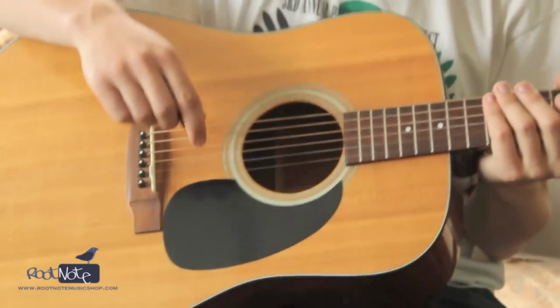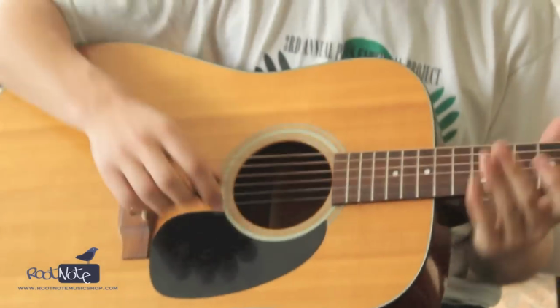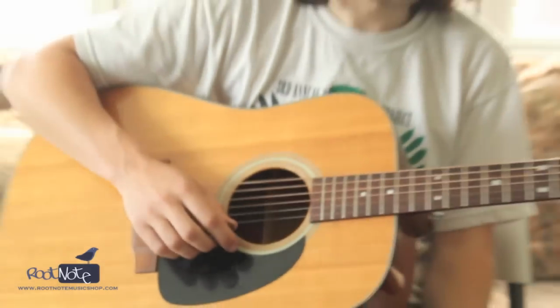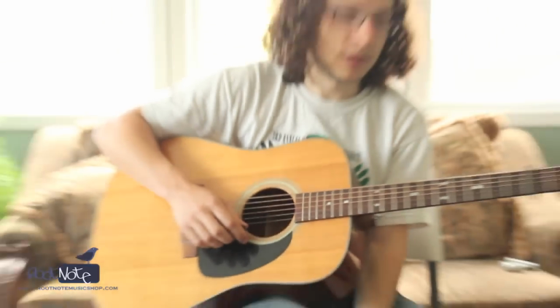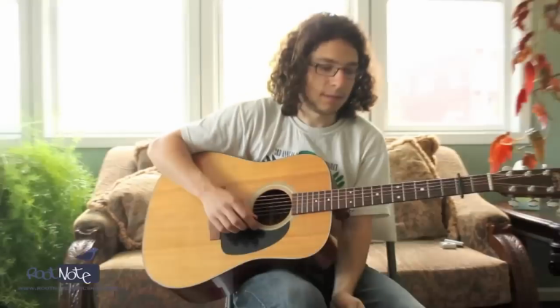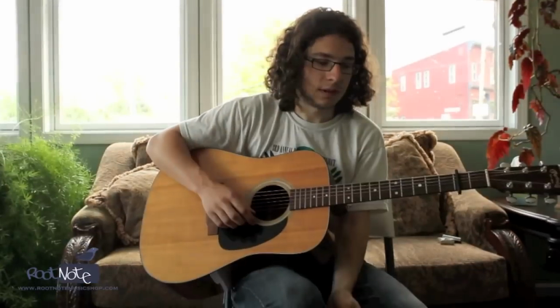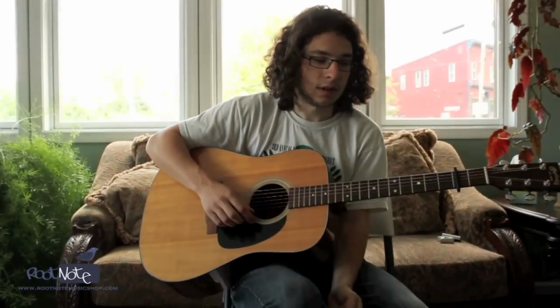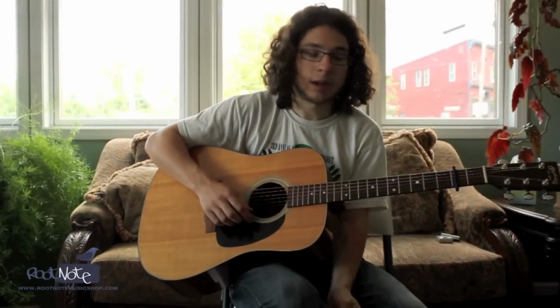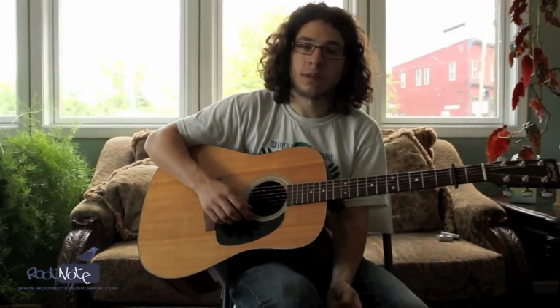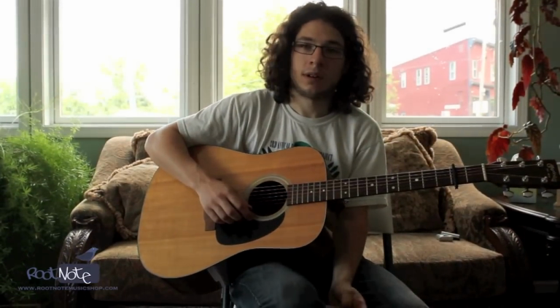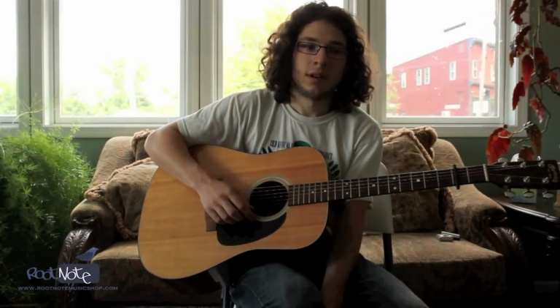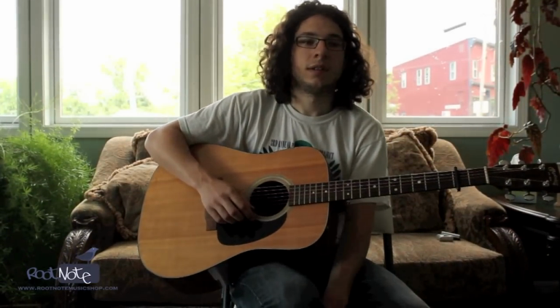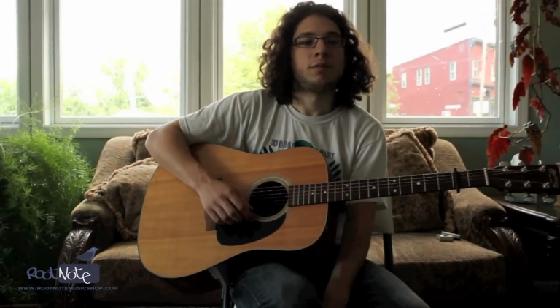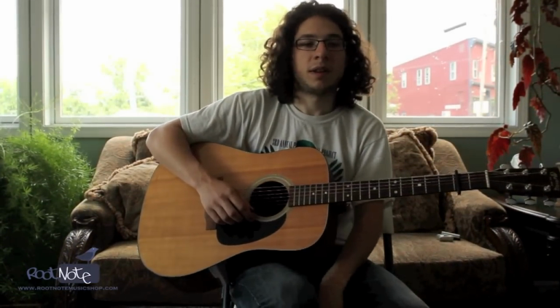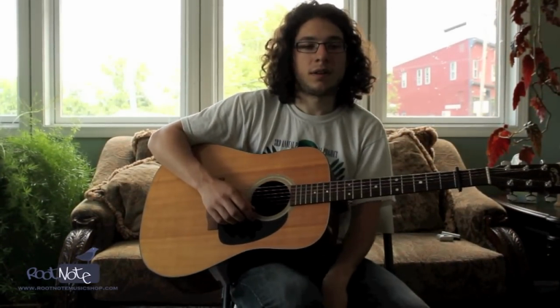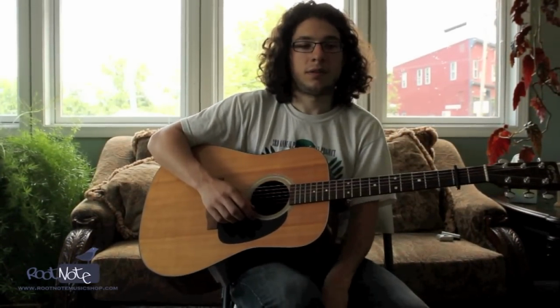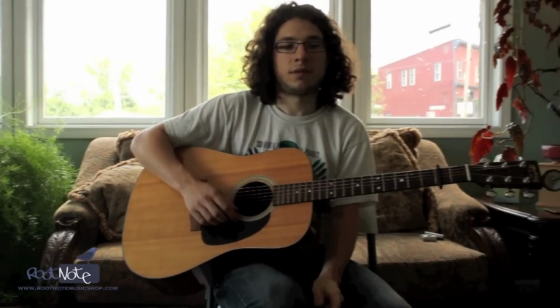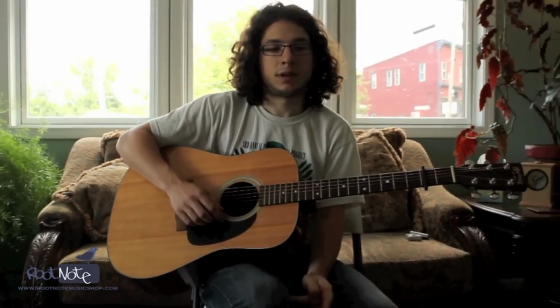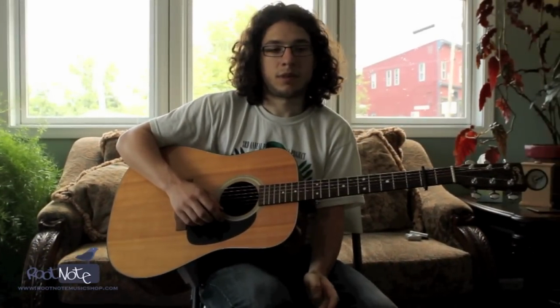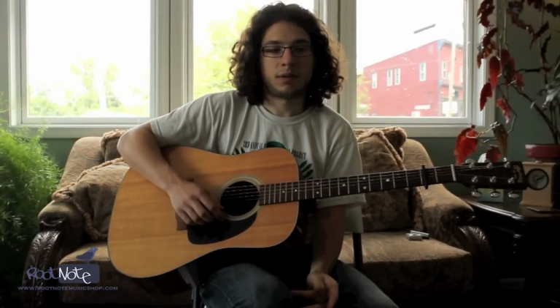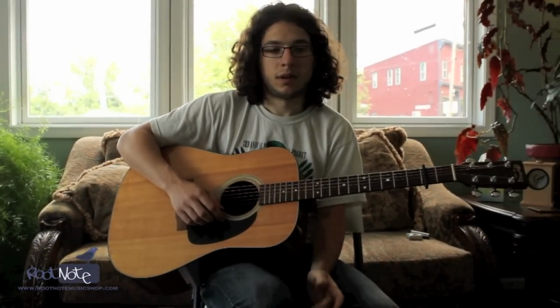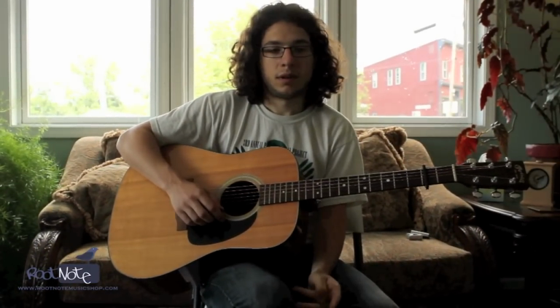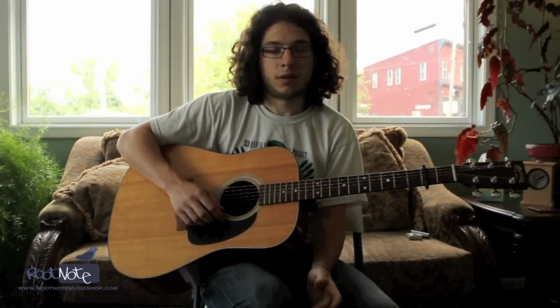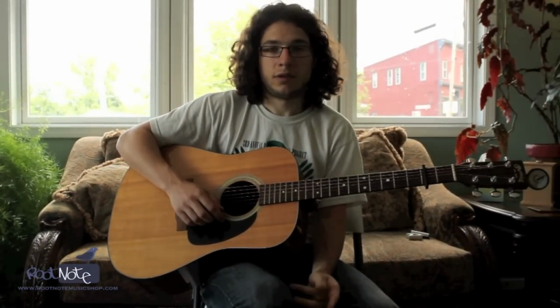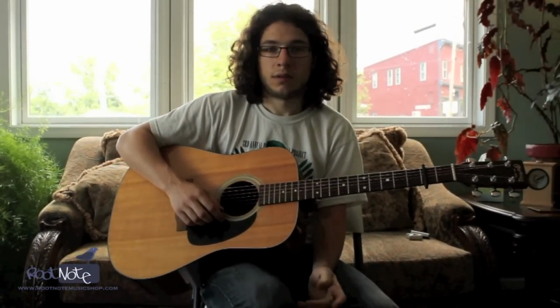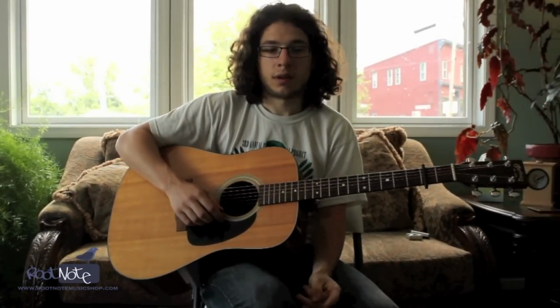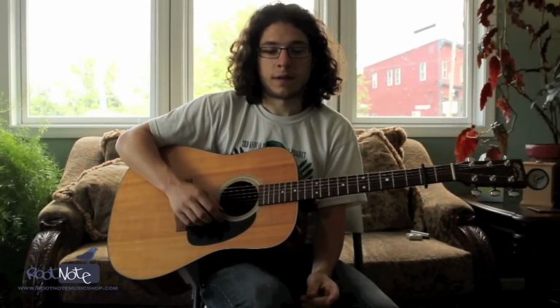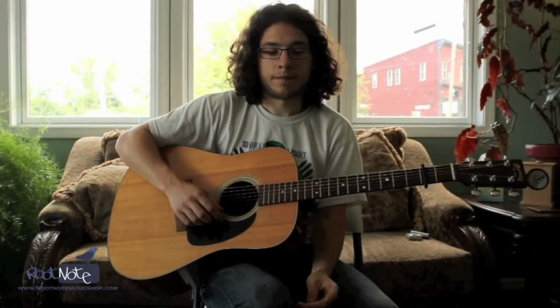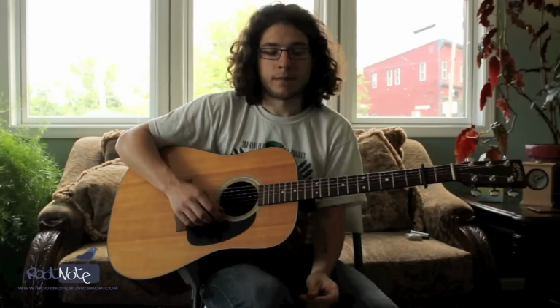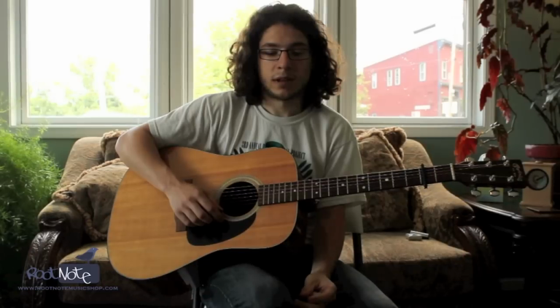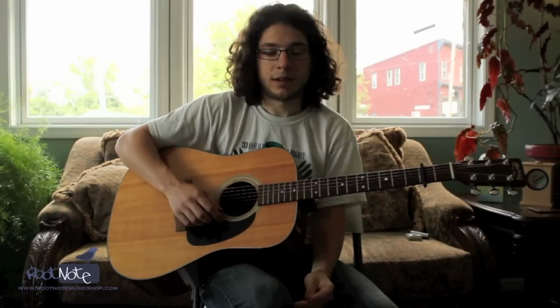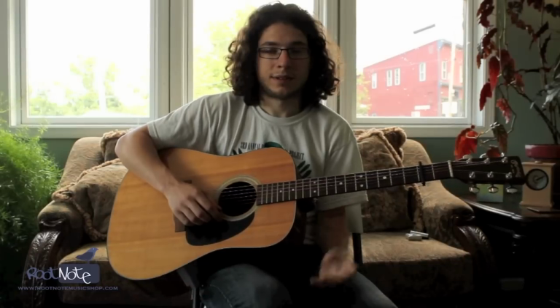I'll show that one more time. The song is called Wildwood Flower — it's an old Maybelle Carter tune from probably the 30s. Here it is.